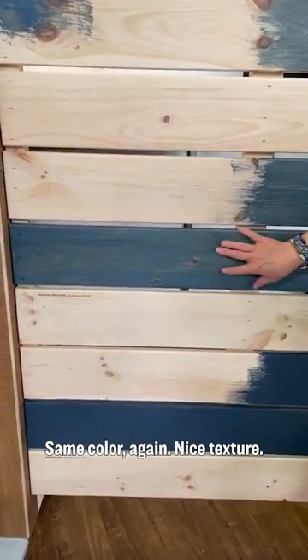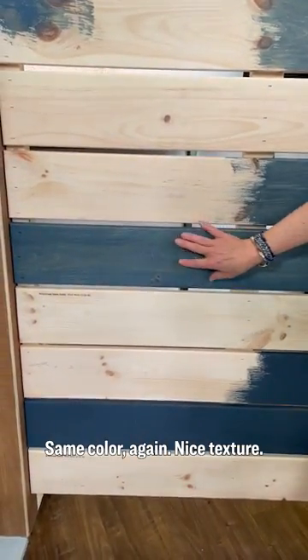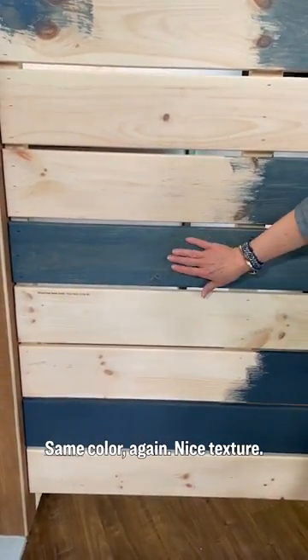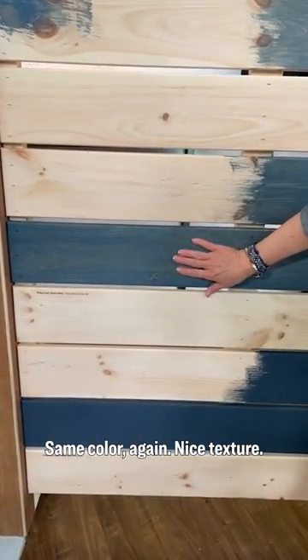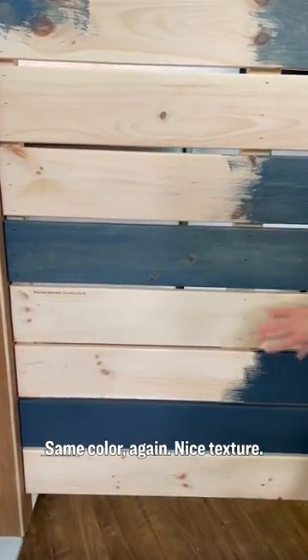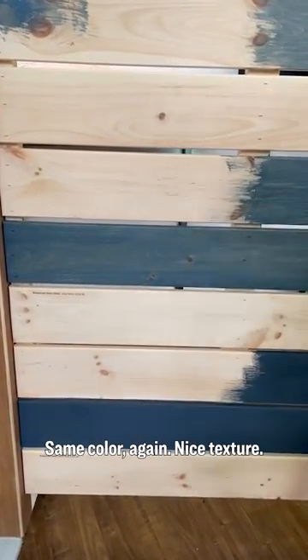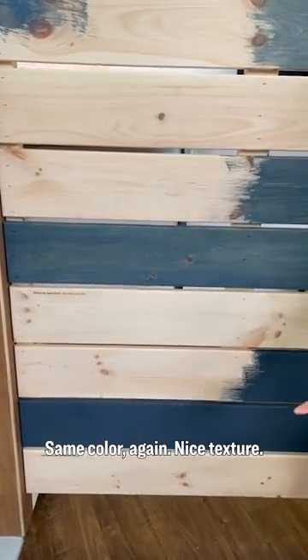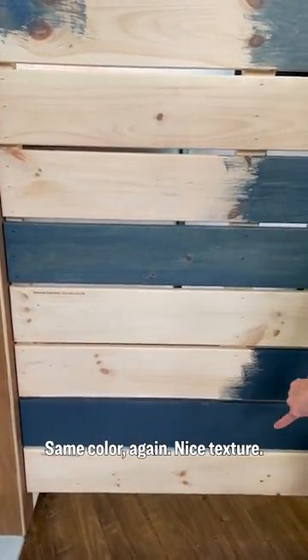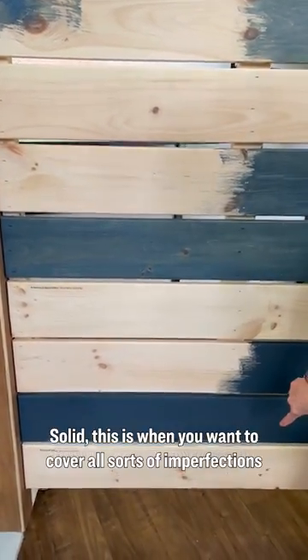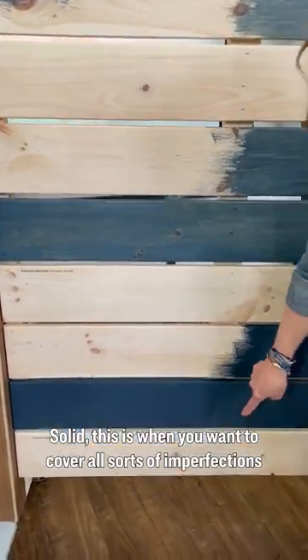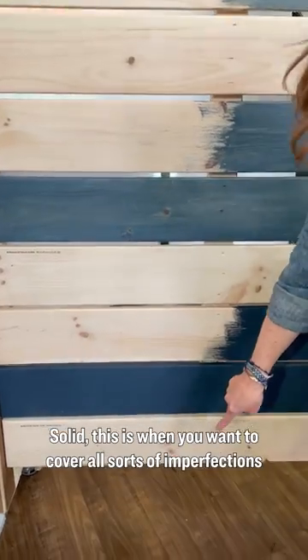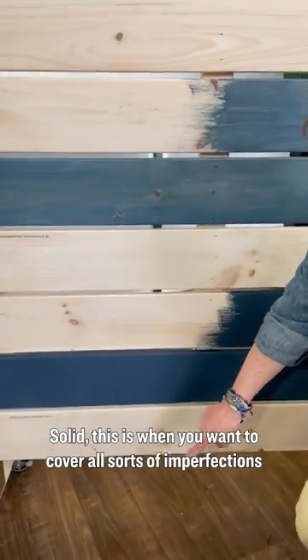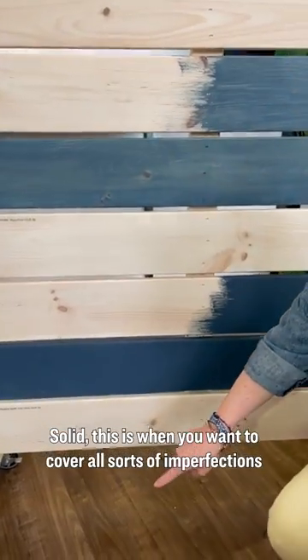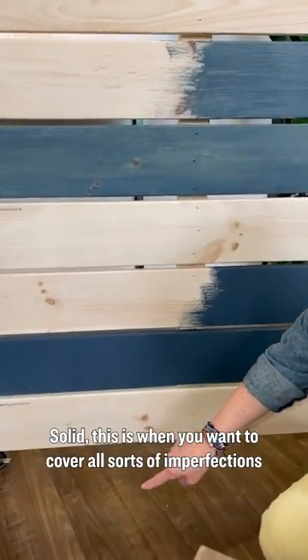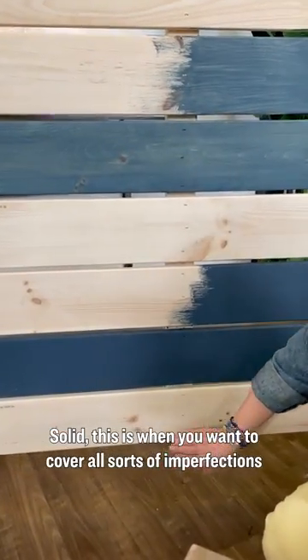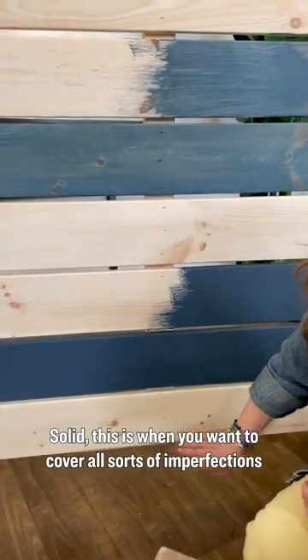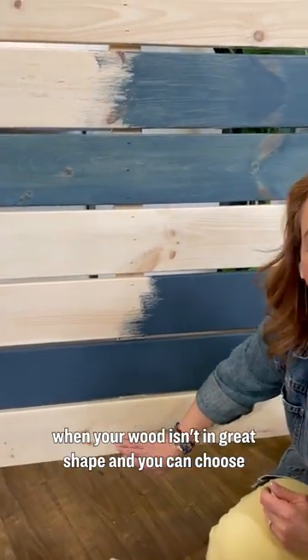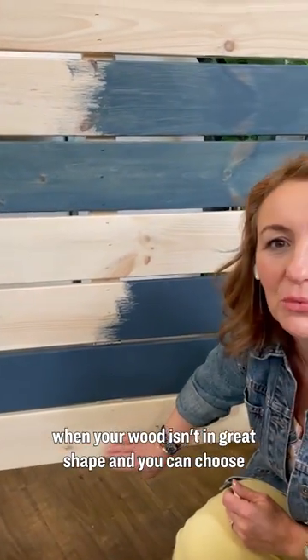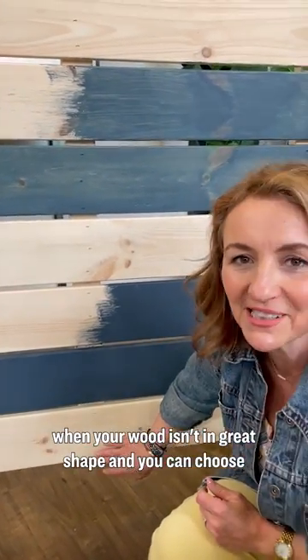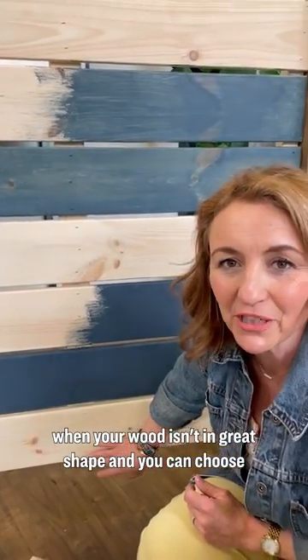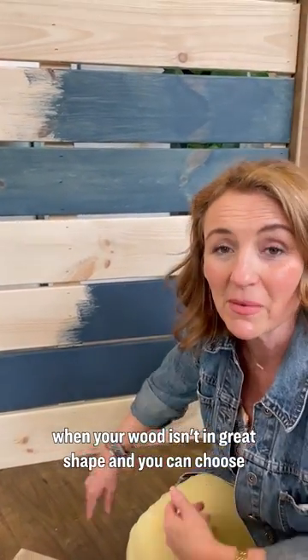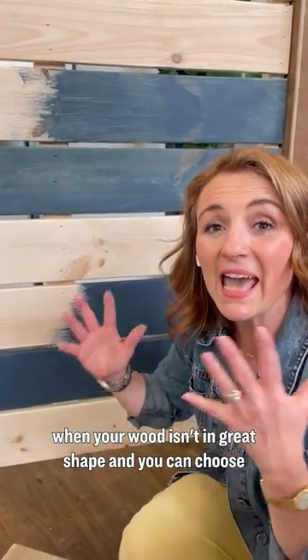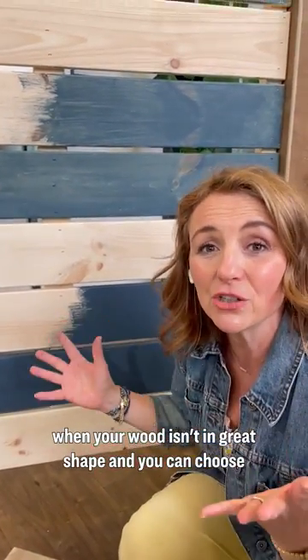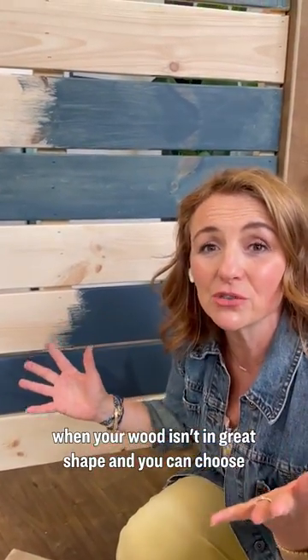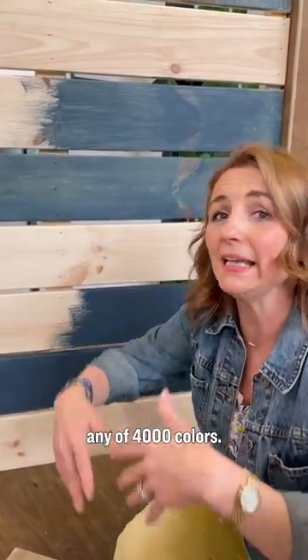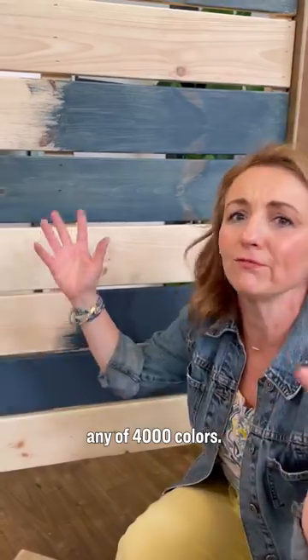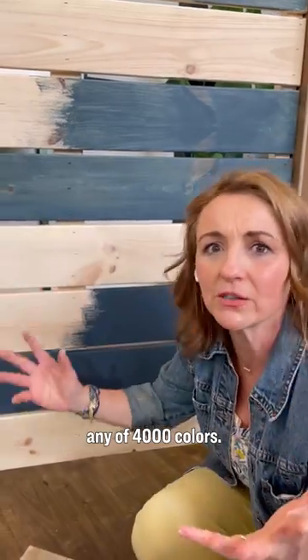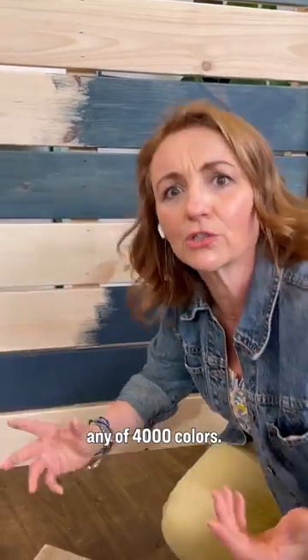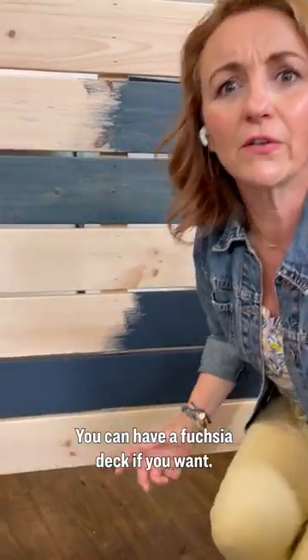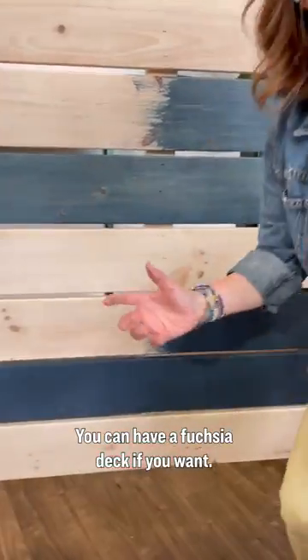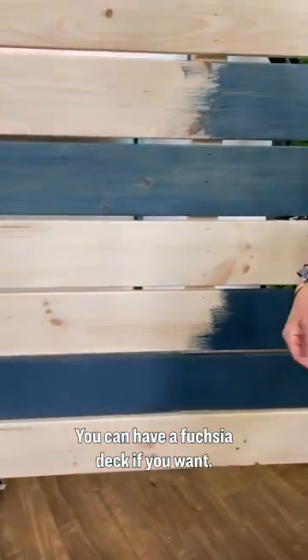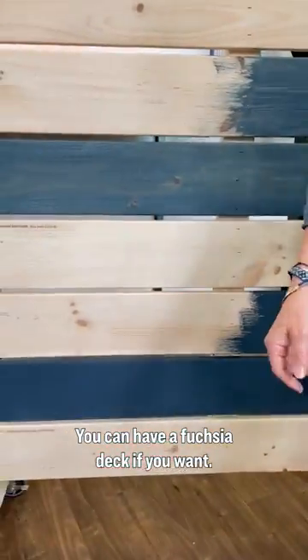Same color again, nice texture. Solid — this is when you want to cover all sorts of imperfections when your wood isn't in great shape, and you can choose any of 4,000 colors. You can have a fuchsia deck if you want.